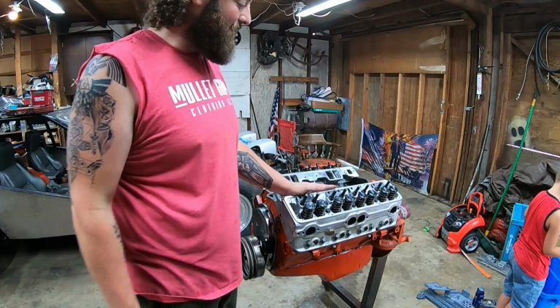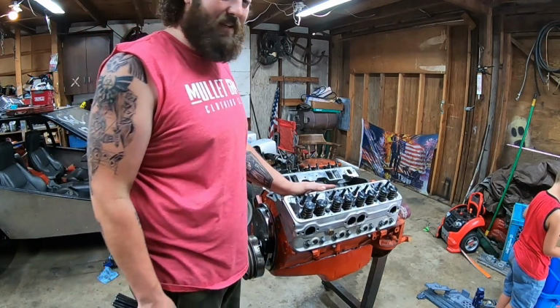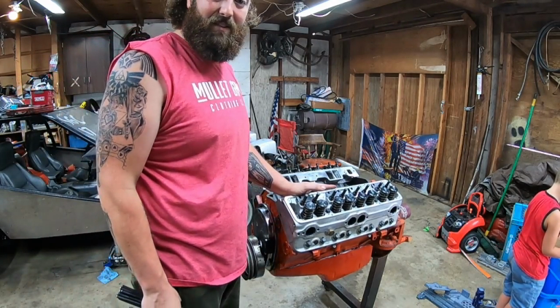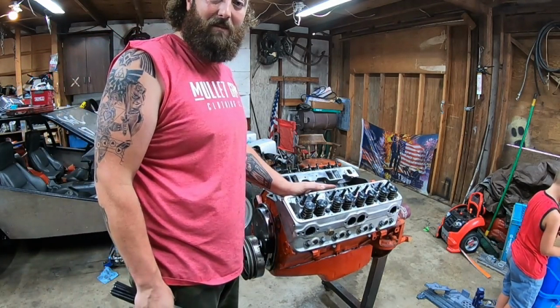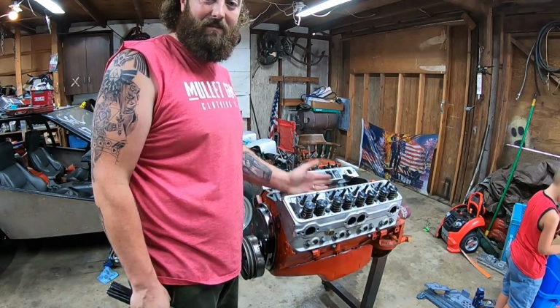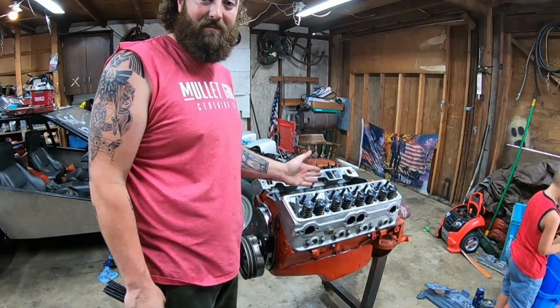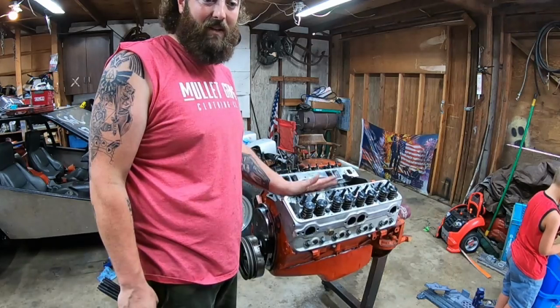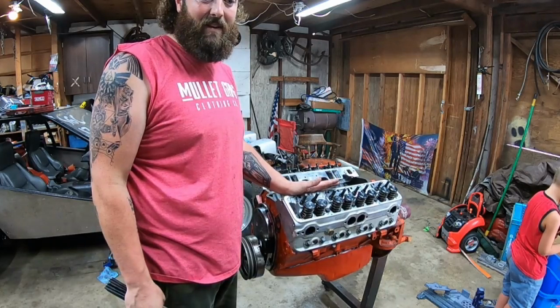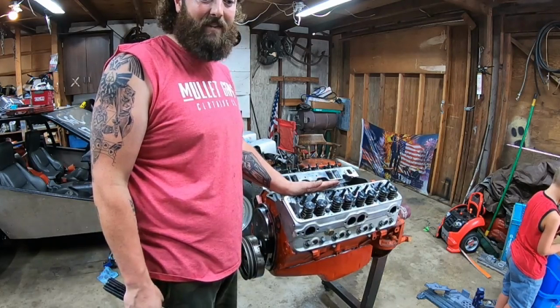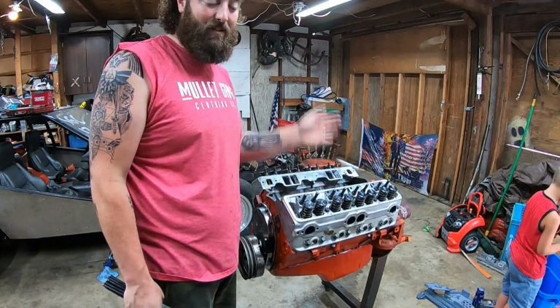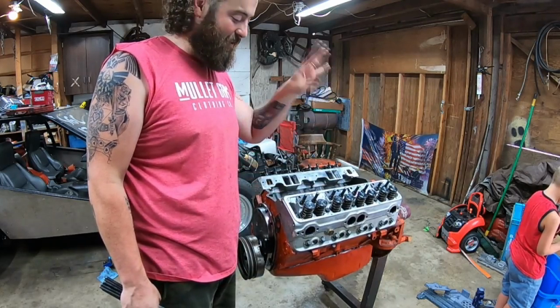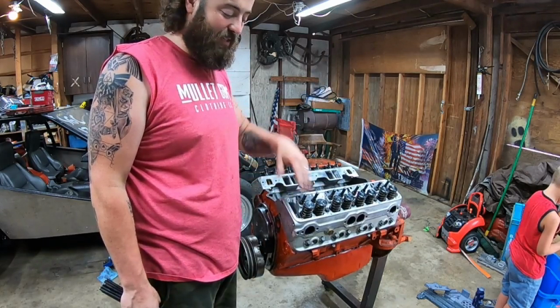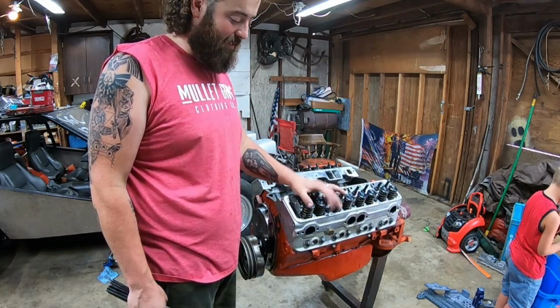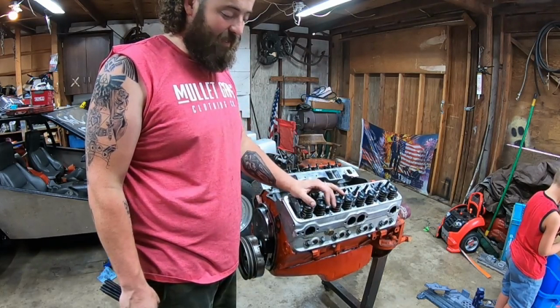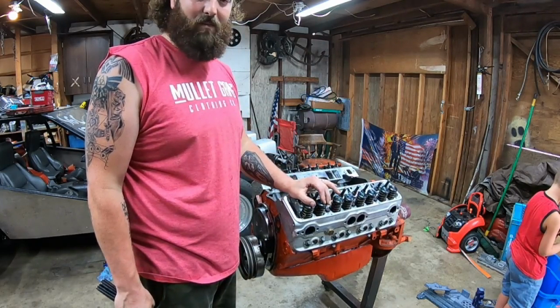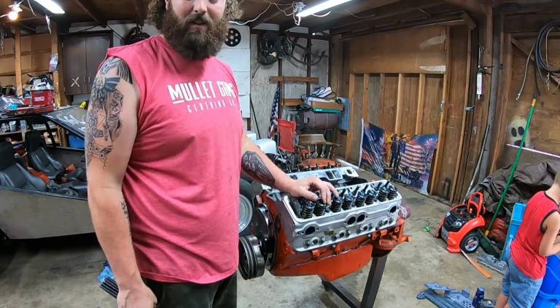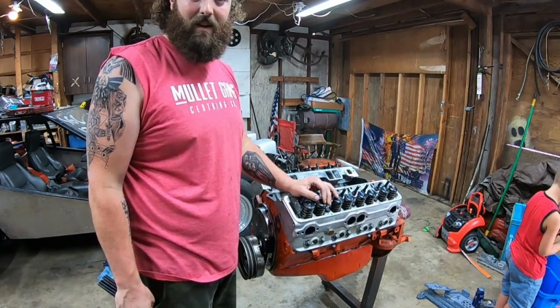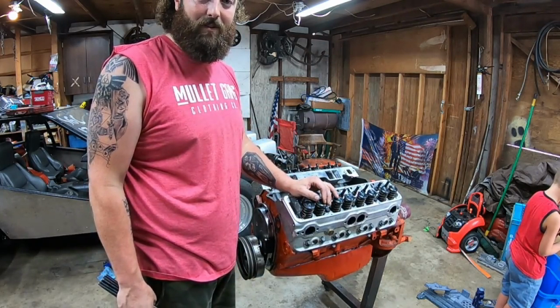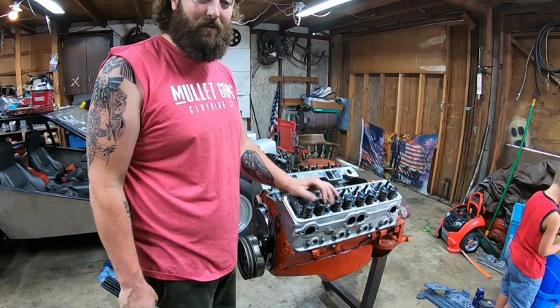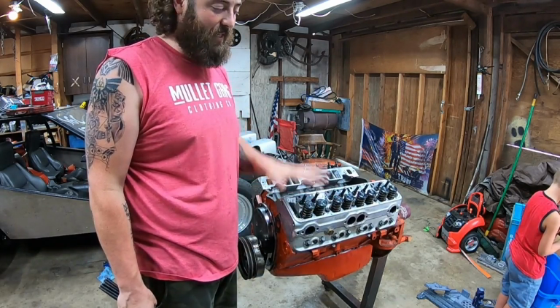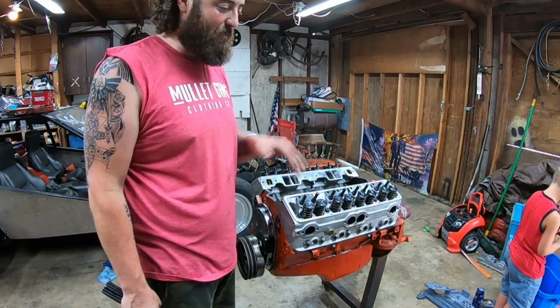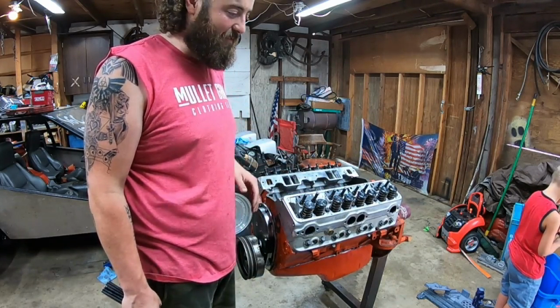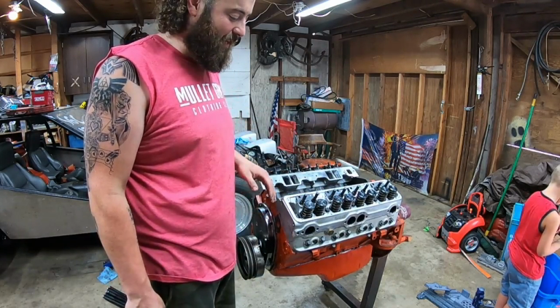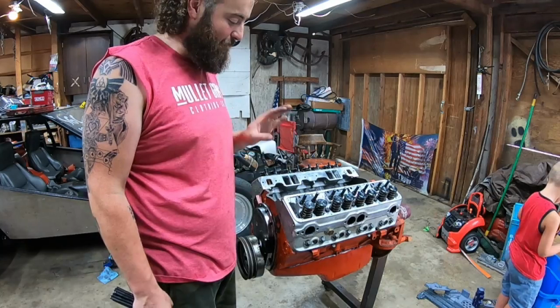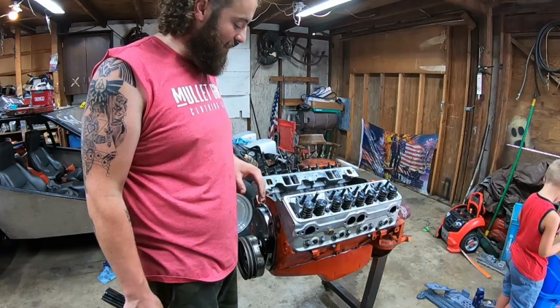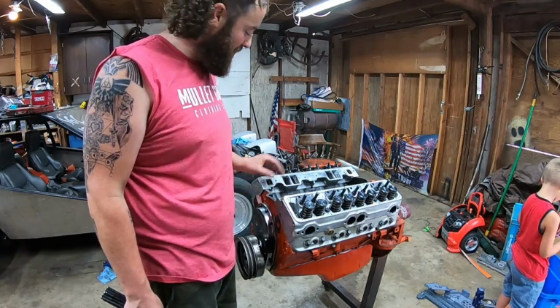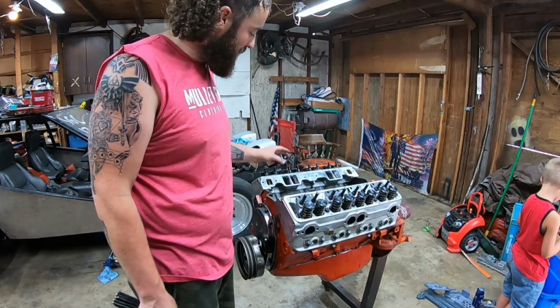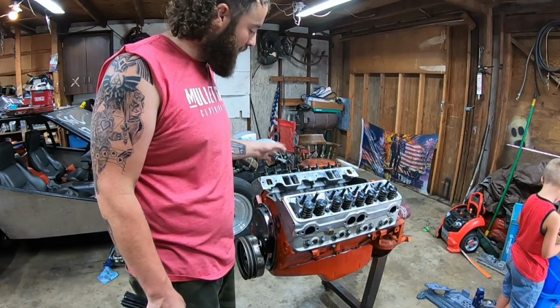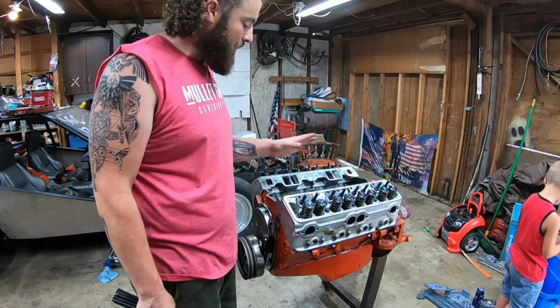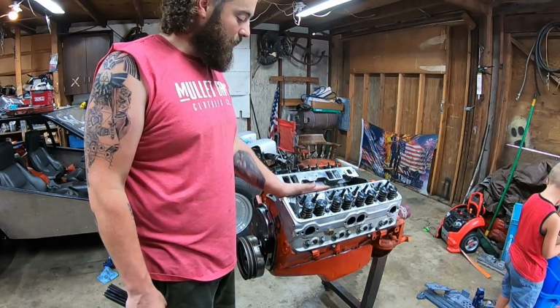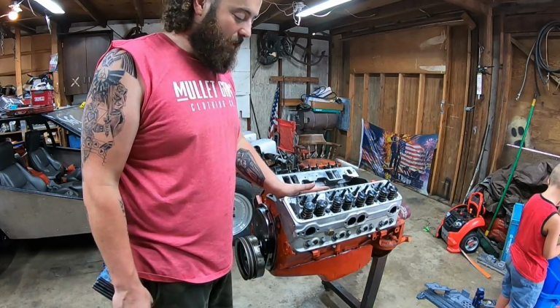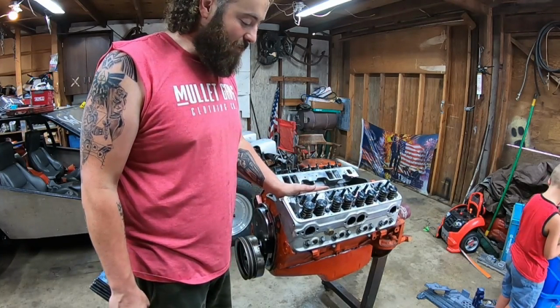It has to be tuned before we can run it, so Aaron has to have probably half a day or something to mess with it — probably only an hour — so we're just going to have to move everything up or down probably.